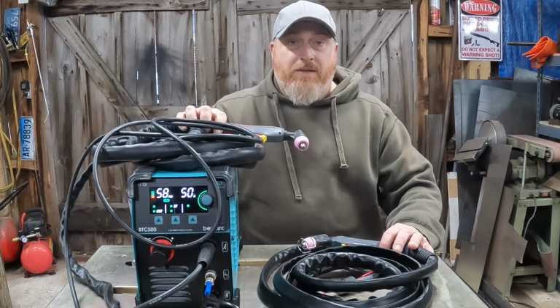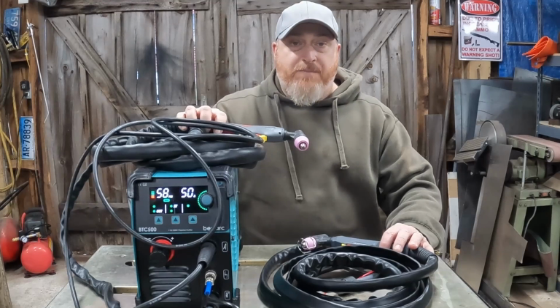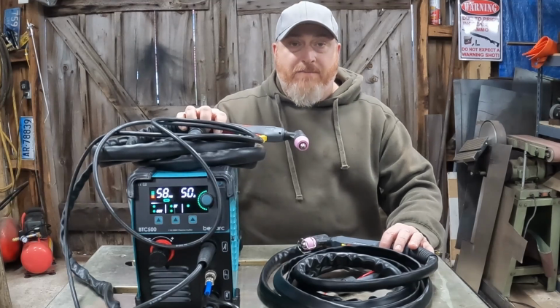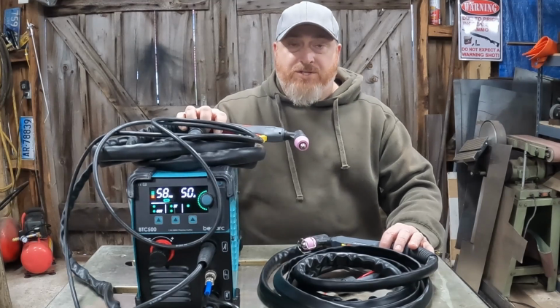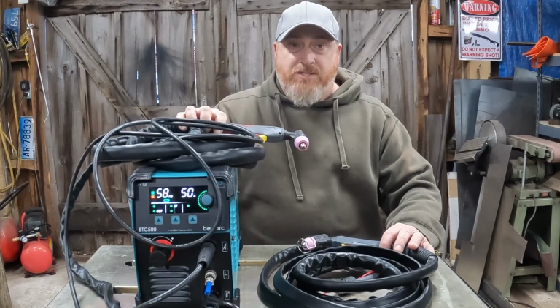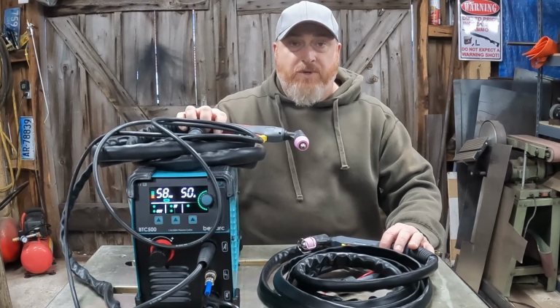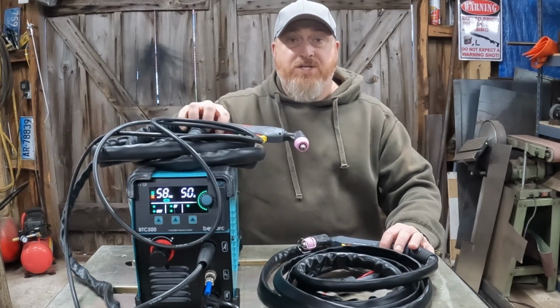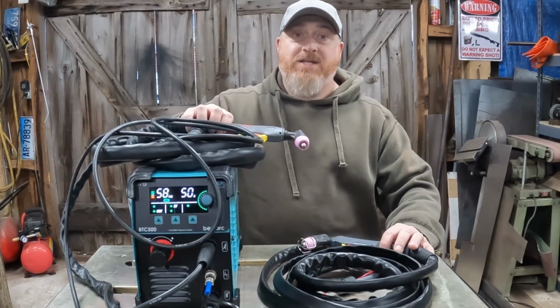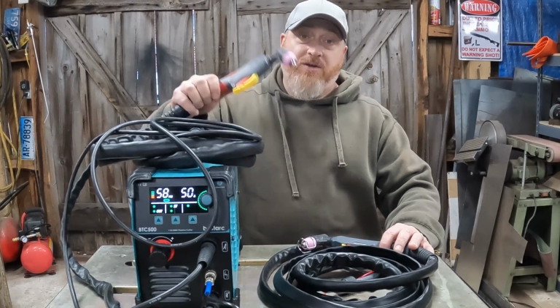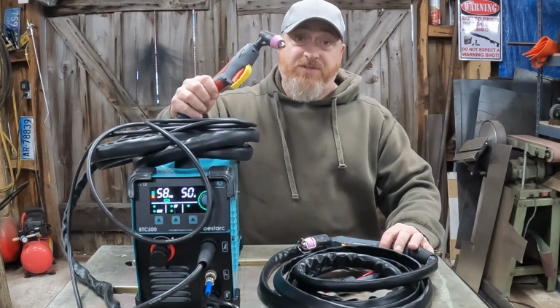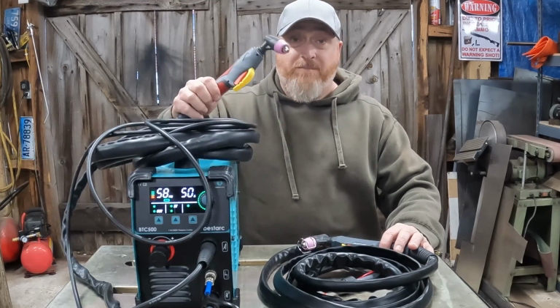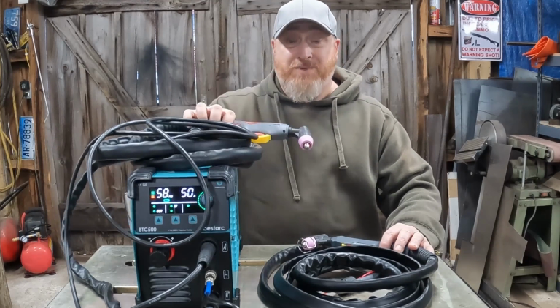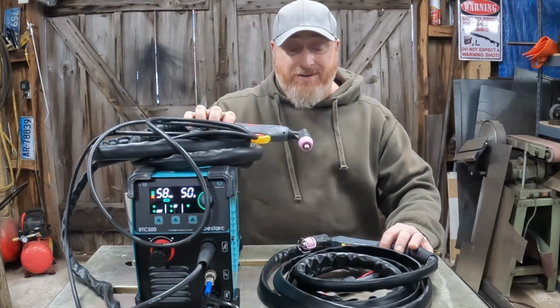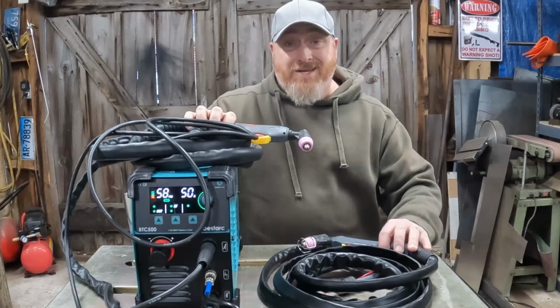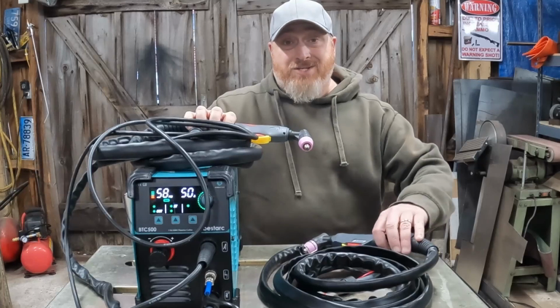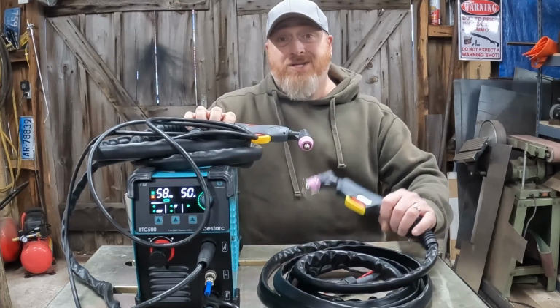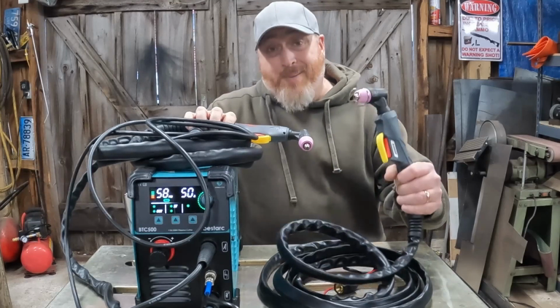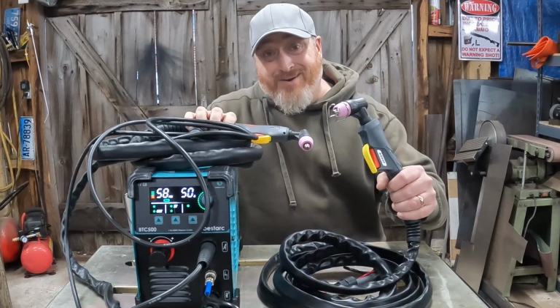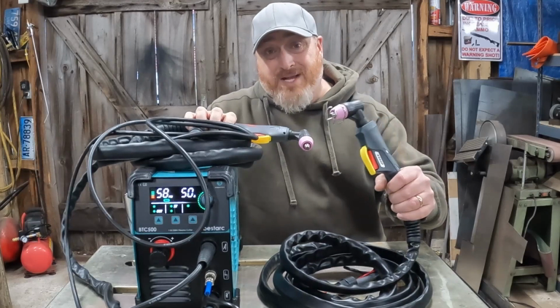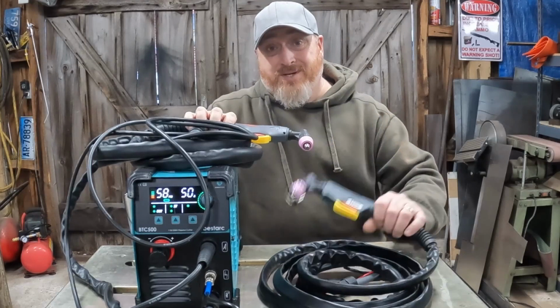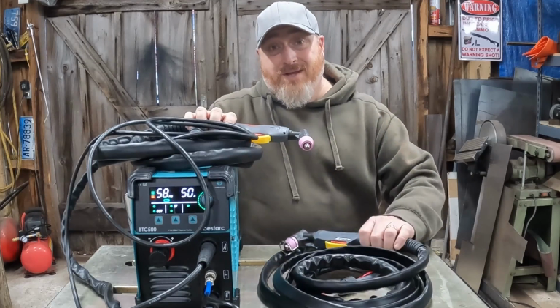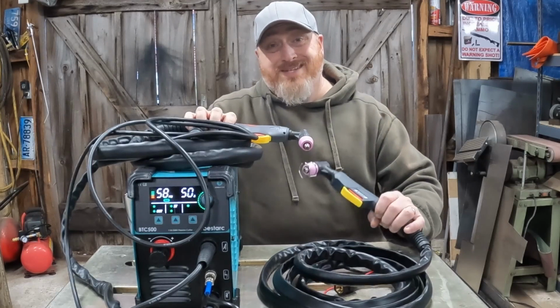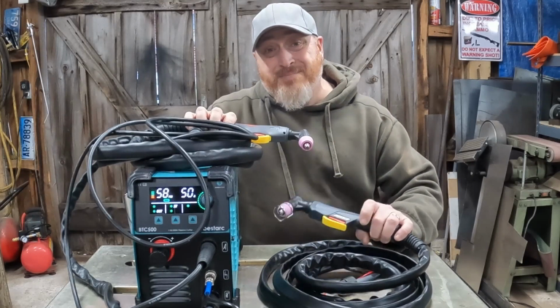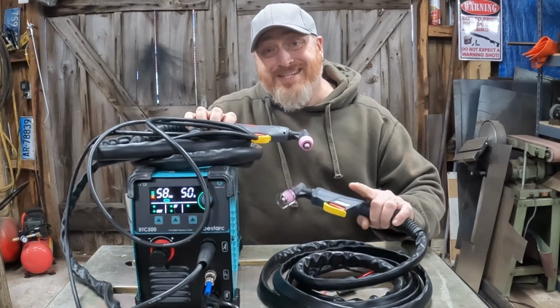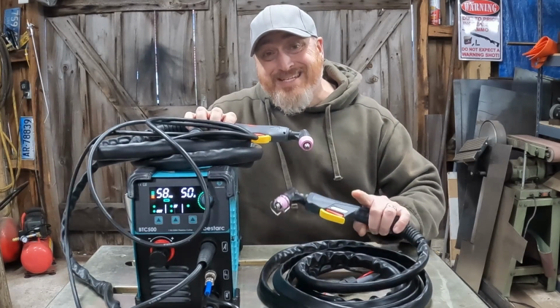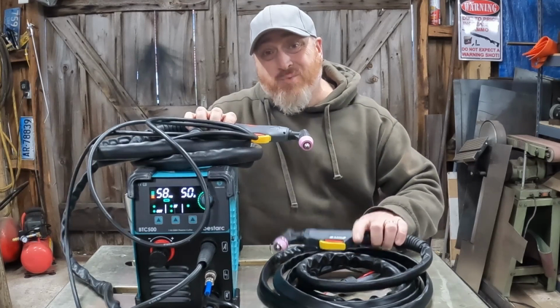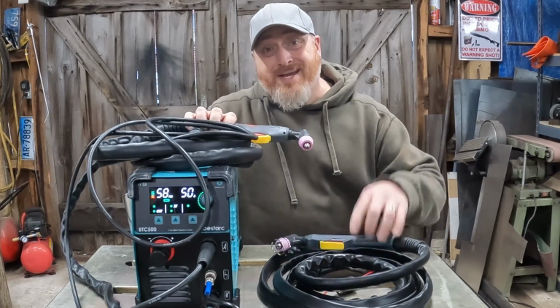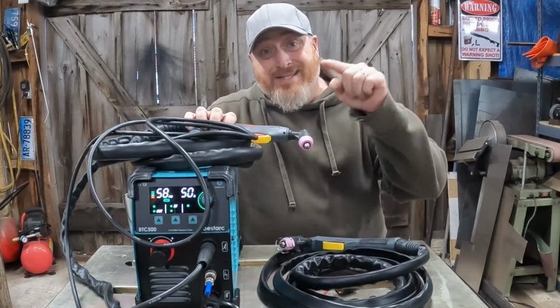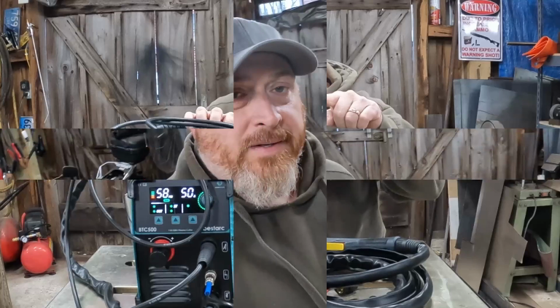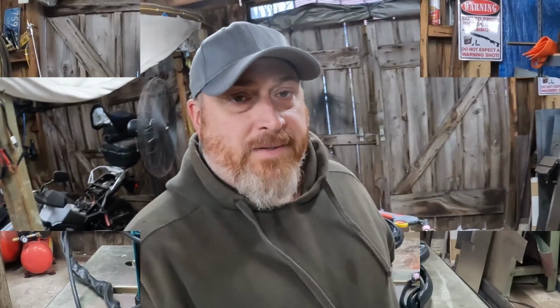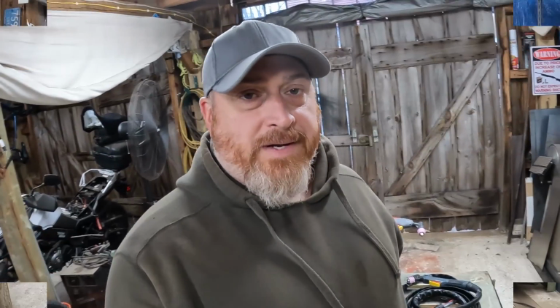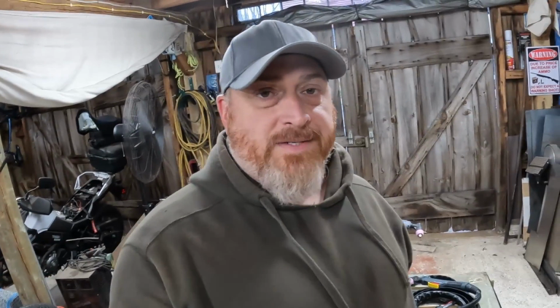On this episode of Mad Ginger Customs, we're going to teach you how to take your lift start plasma cutter and turn it into a pilot arc plasma cutter - the simplest, easiest way. Let's go.